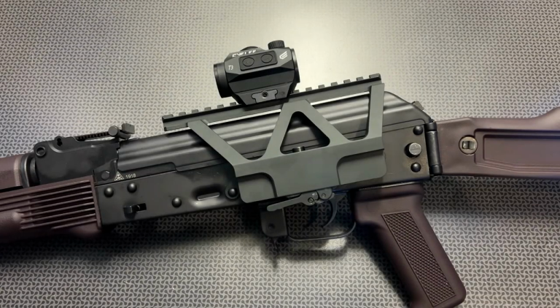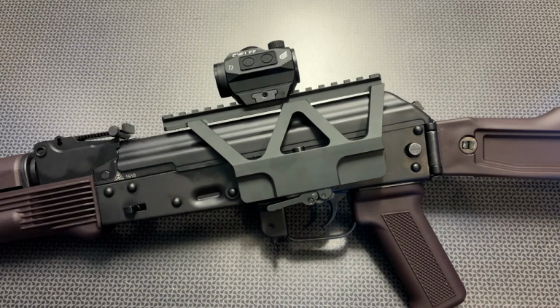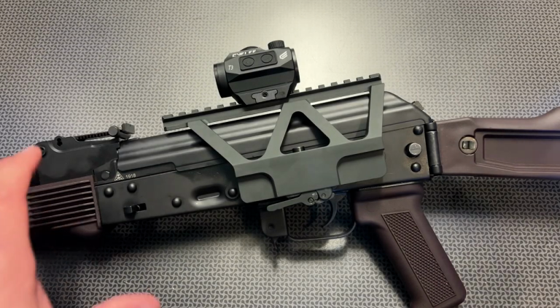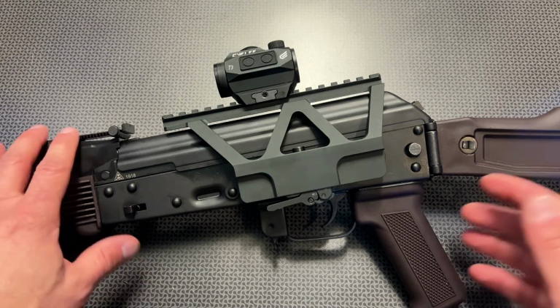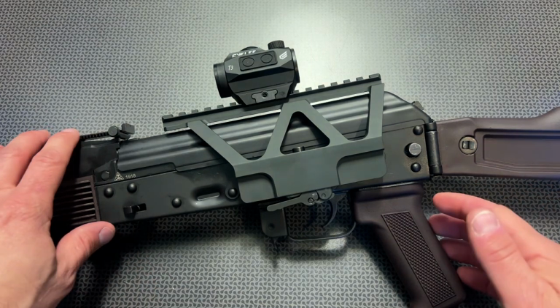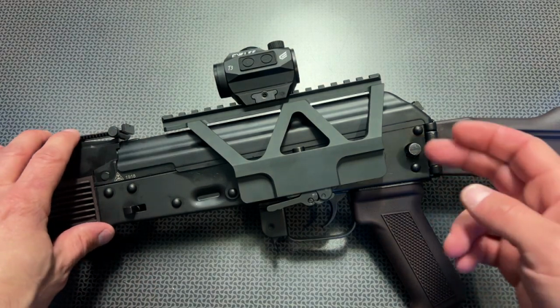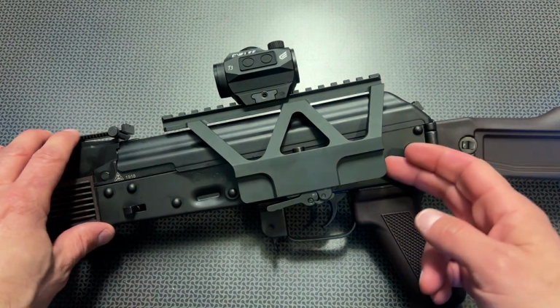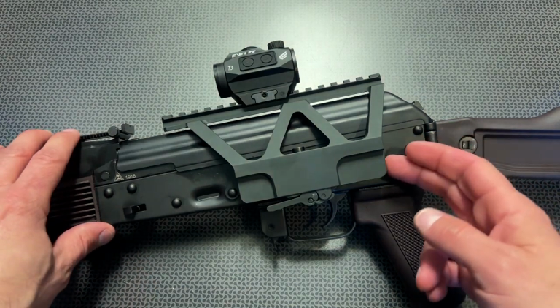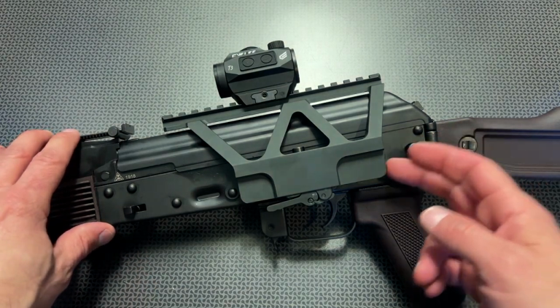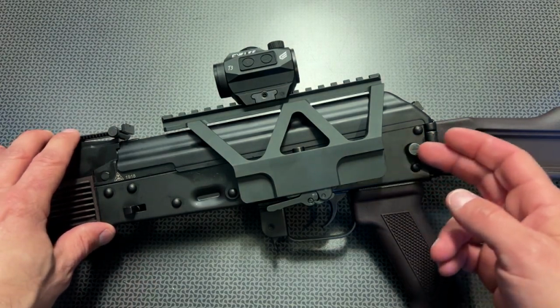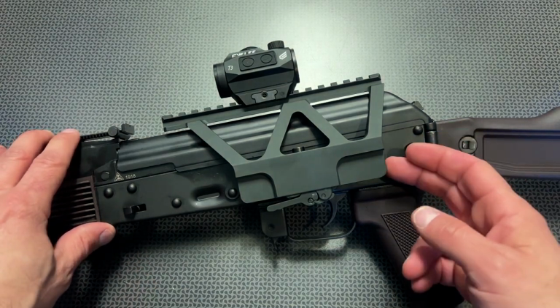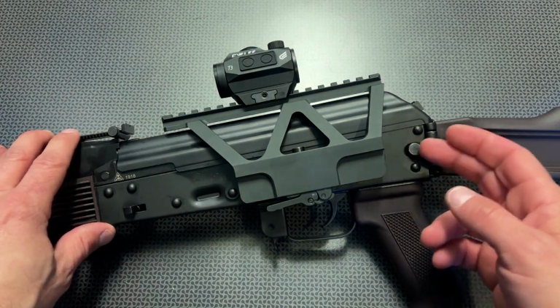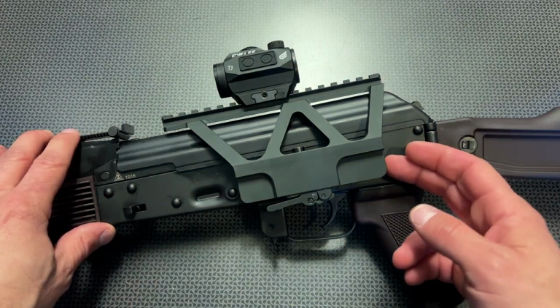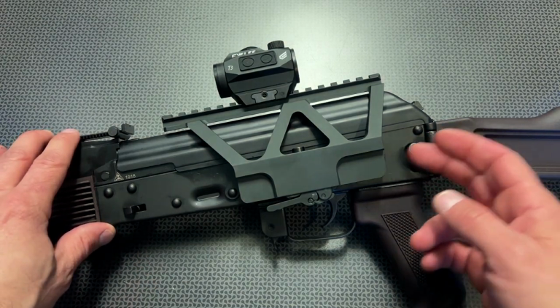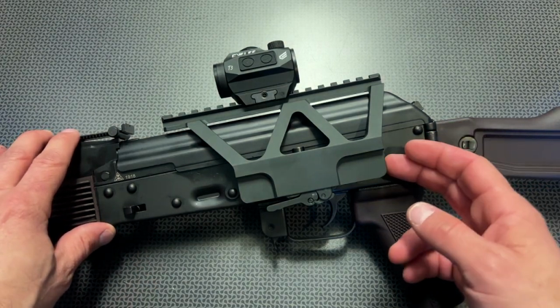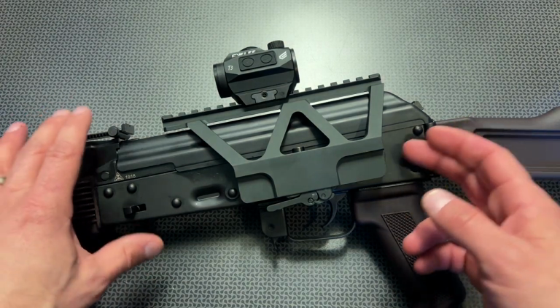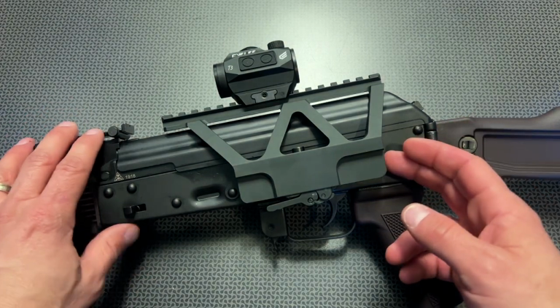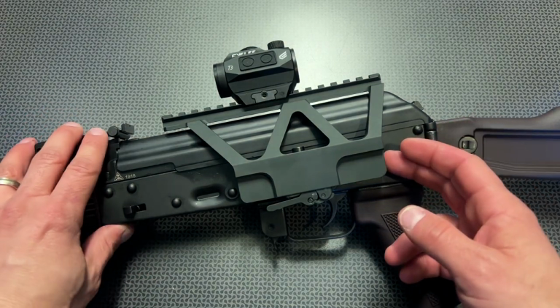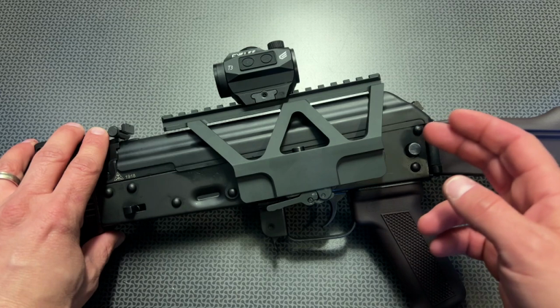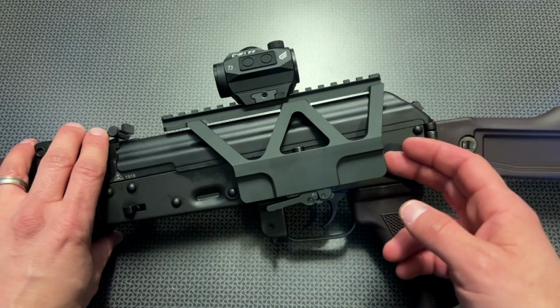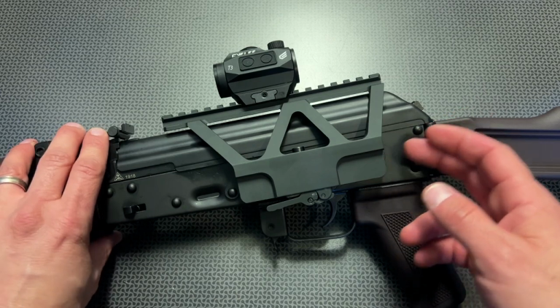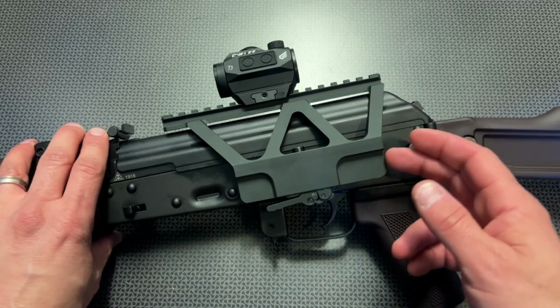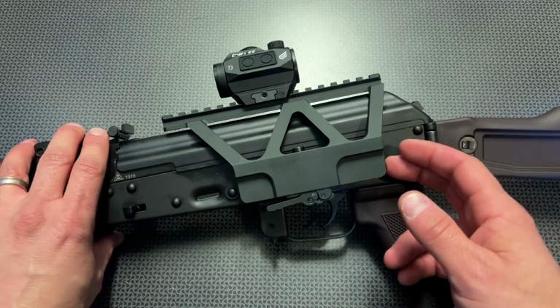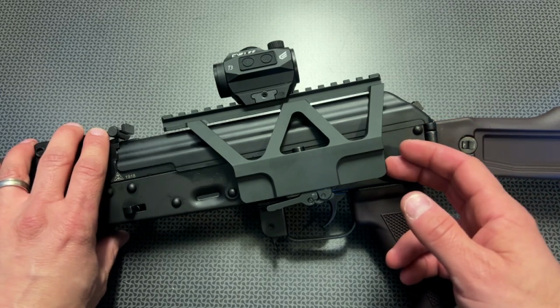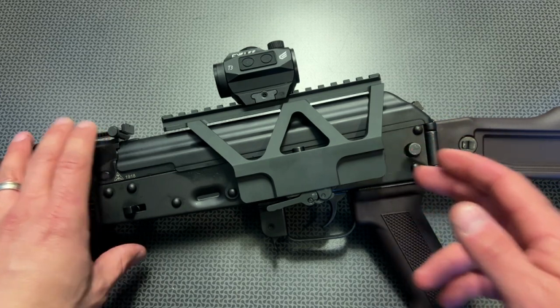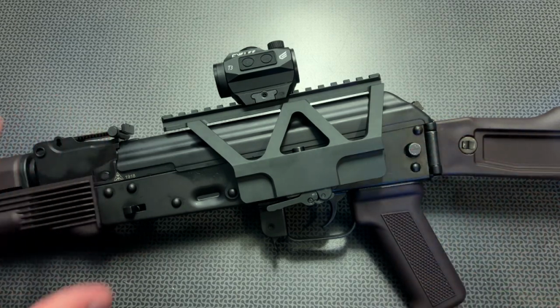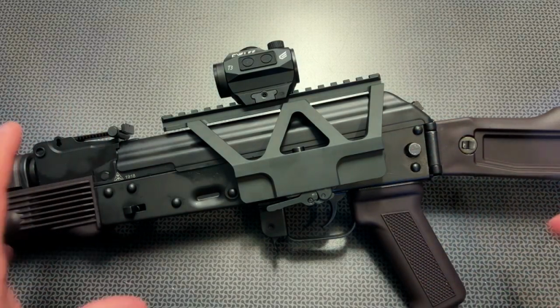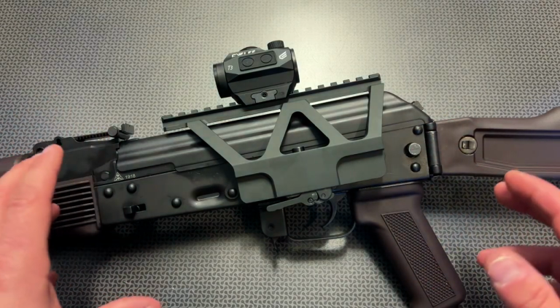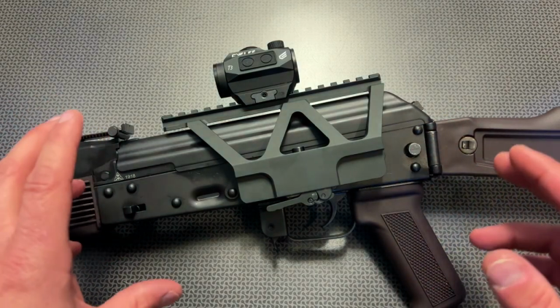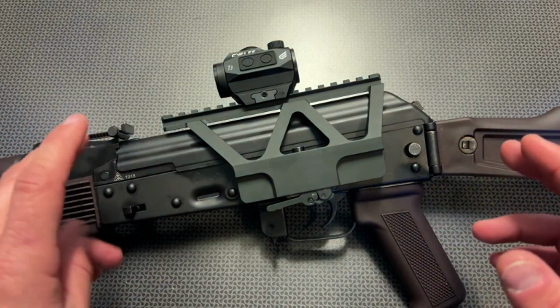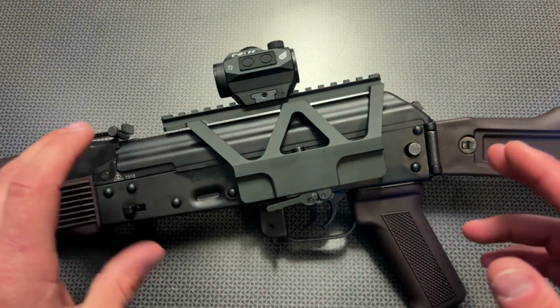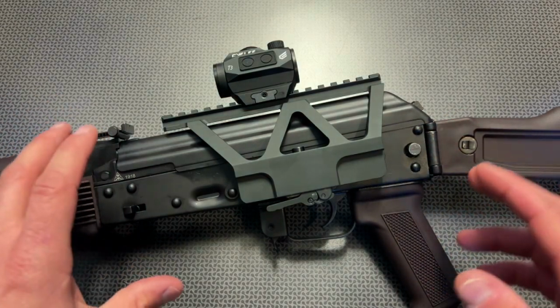I am back today with one of the absolute best high value and budget AK optics mounts that you can get for a side rail platform, under right at about $30.